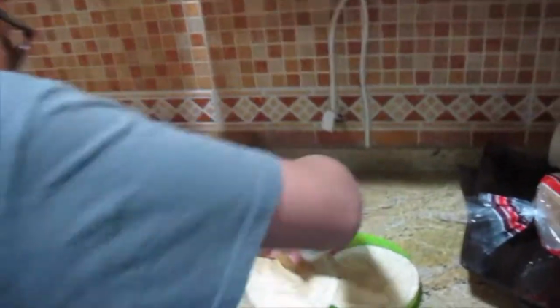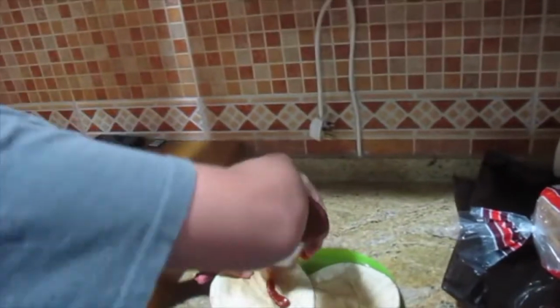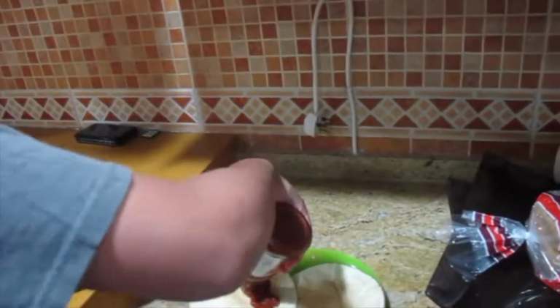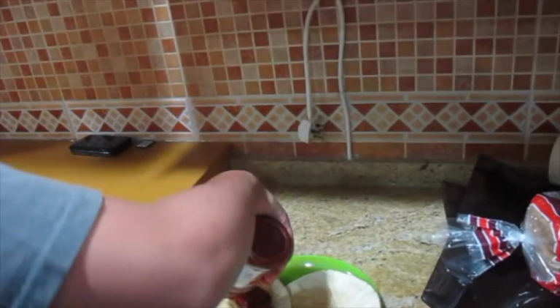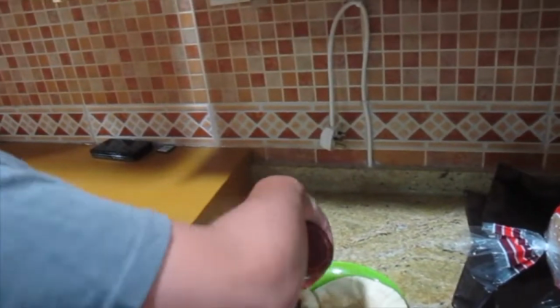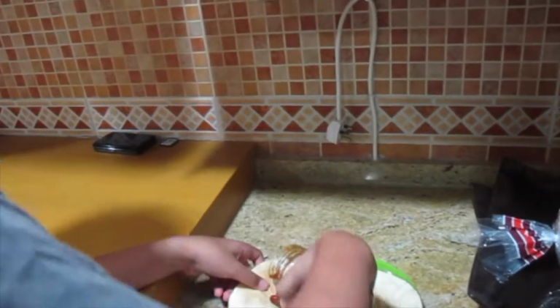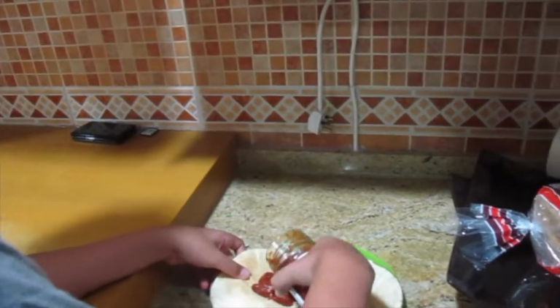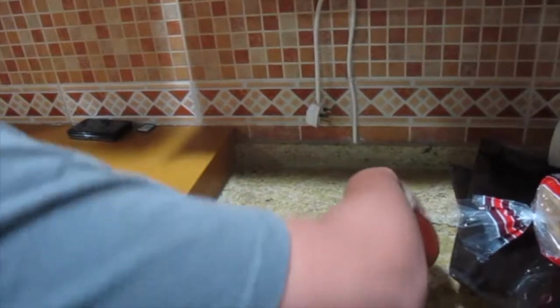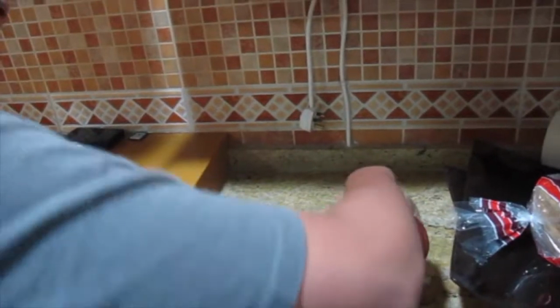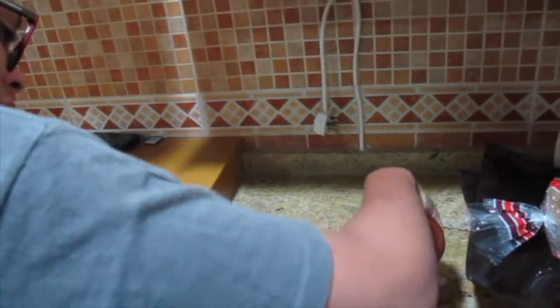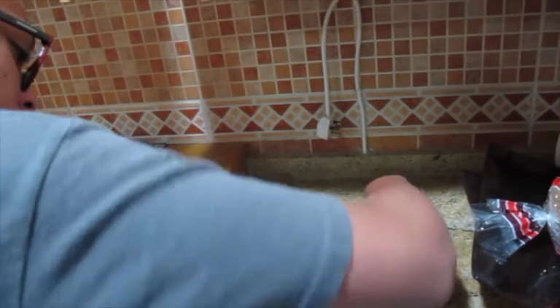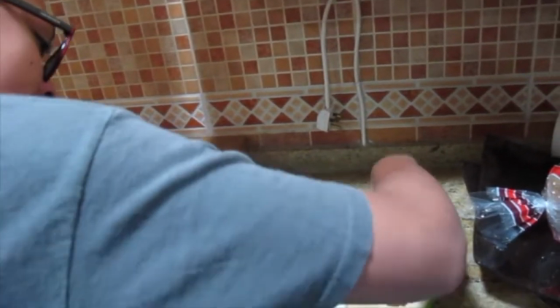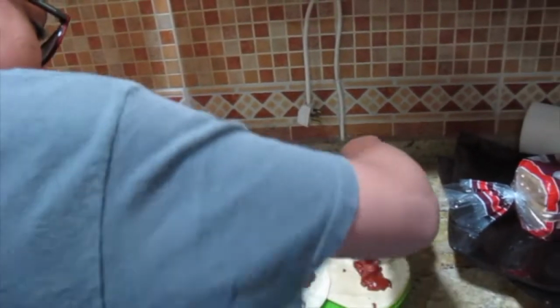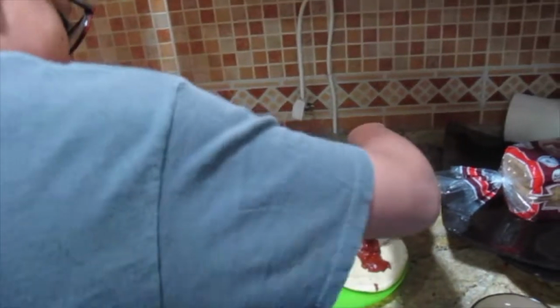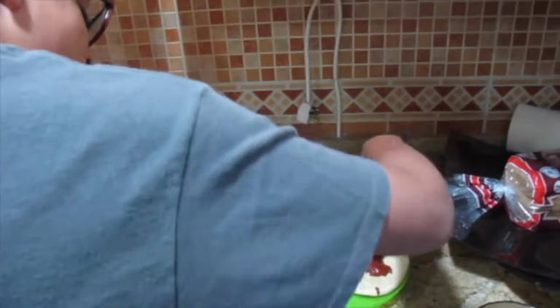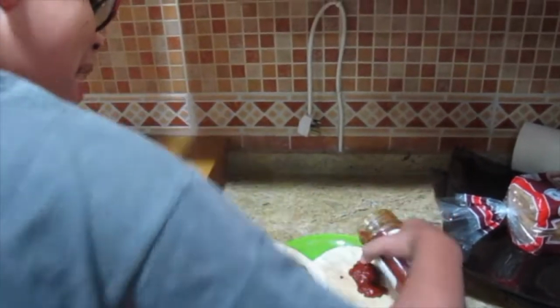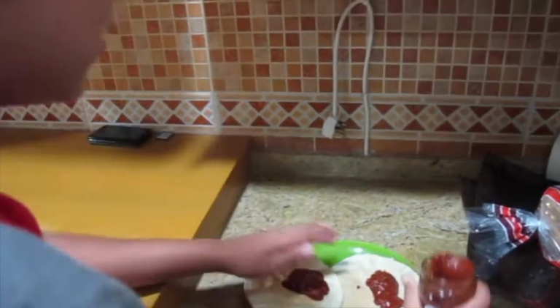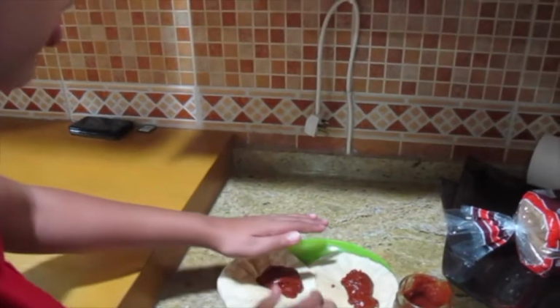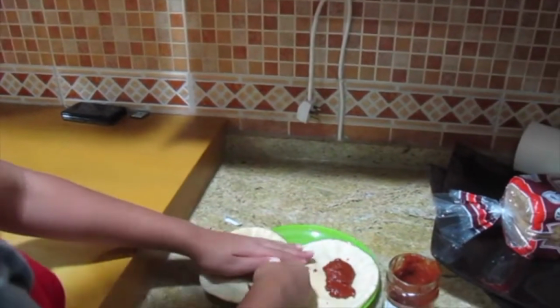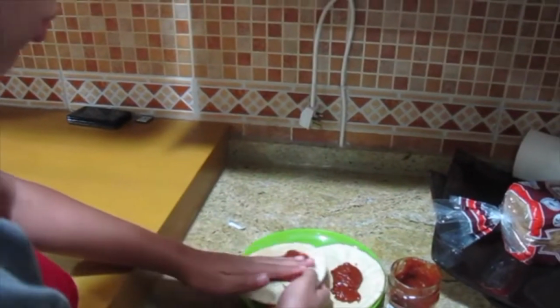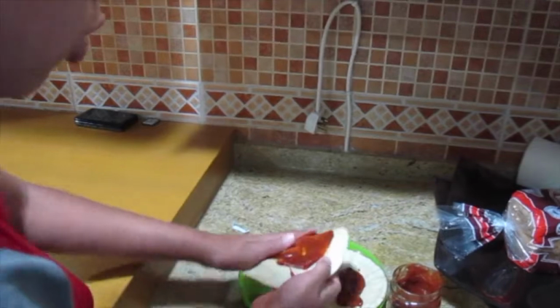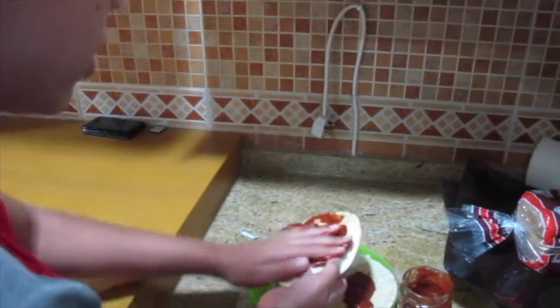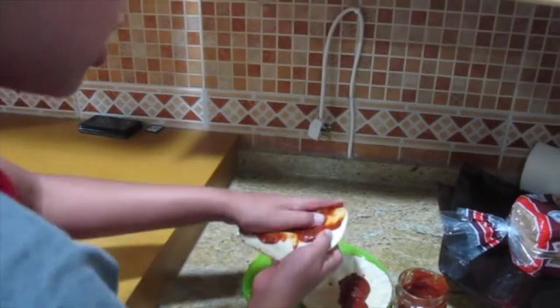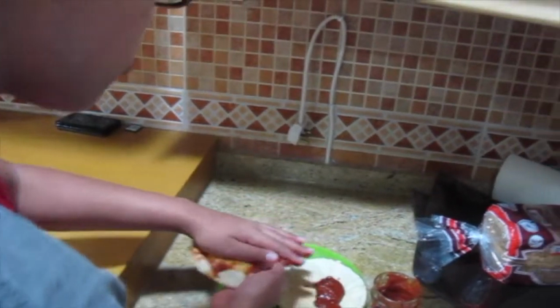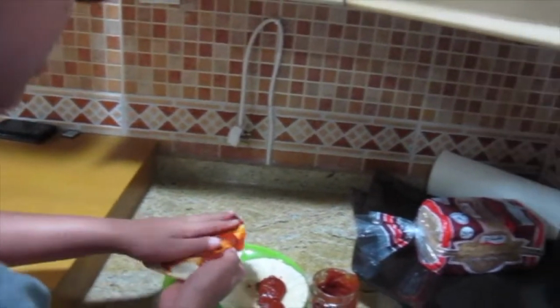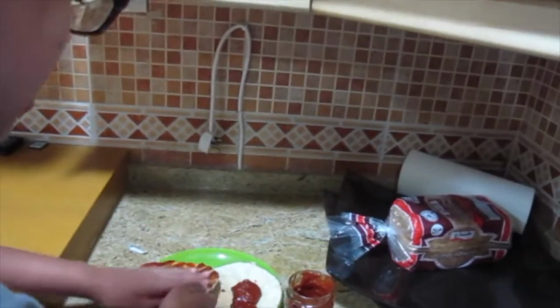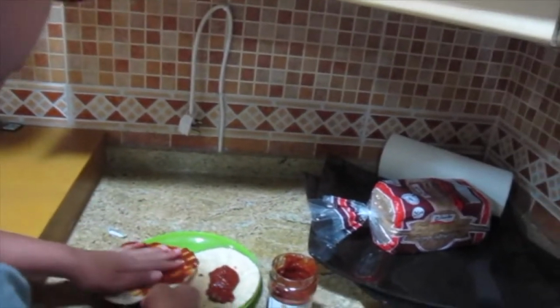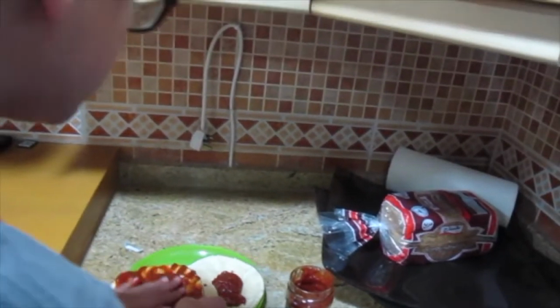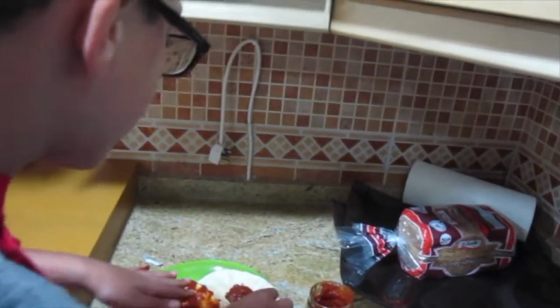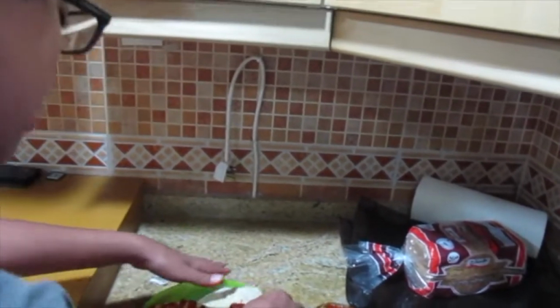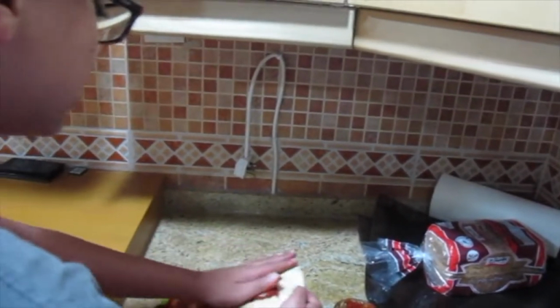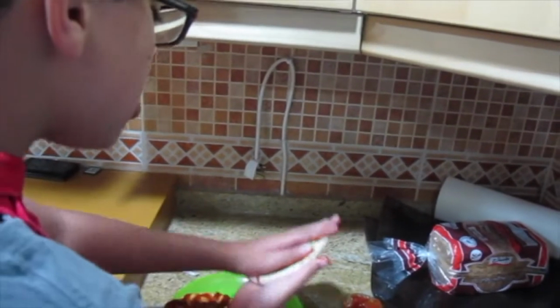Doesn't matter if it's messy, just take the pizza sauce and shove it on there. Then you just want to rub it until it's nice and even on there.